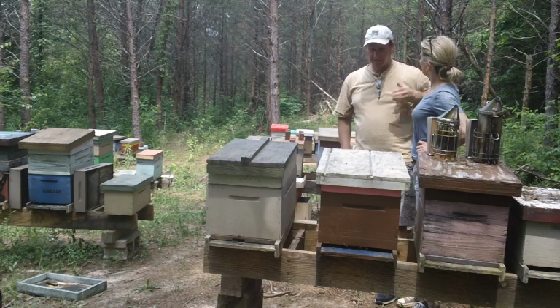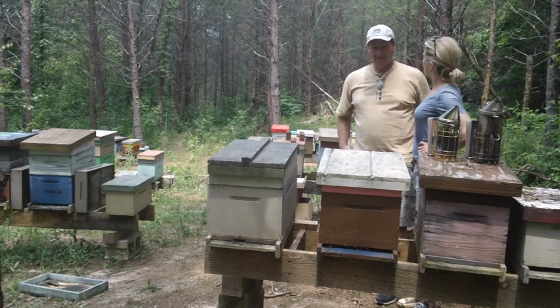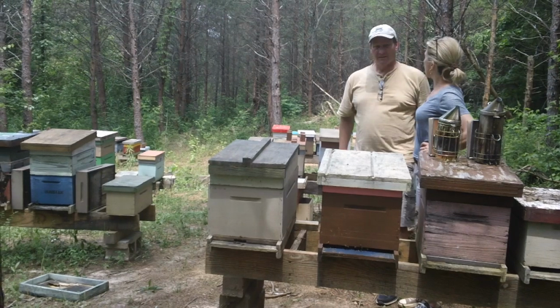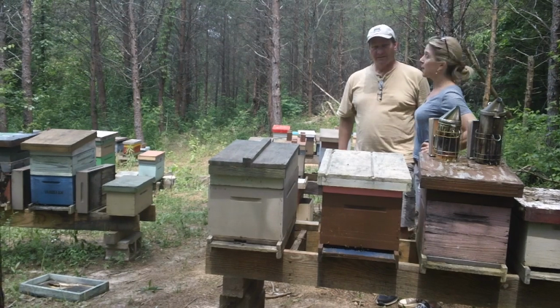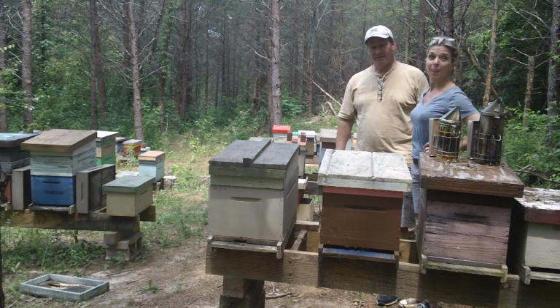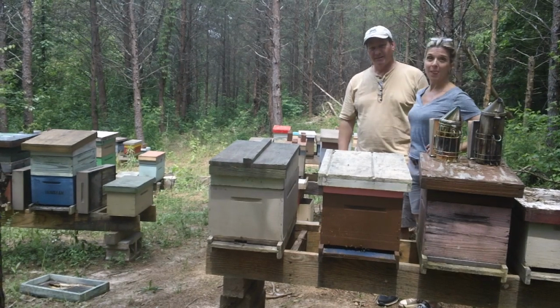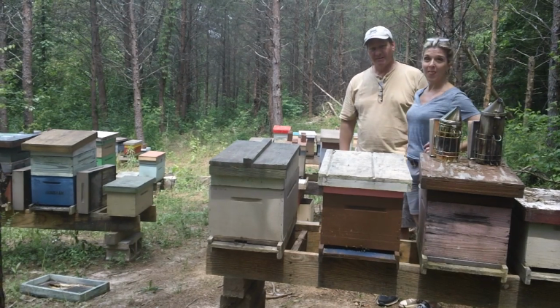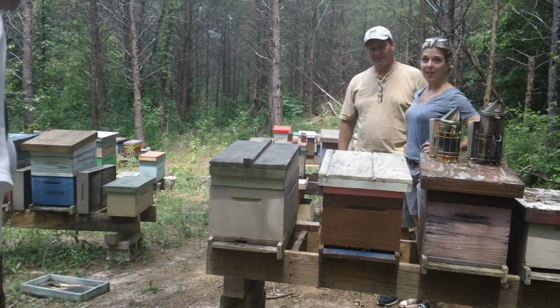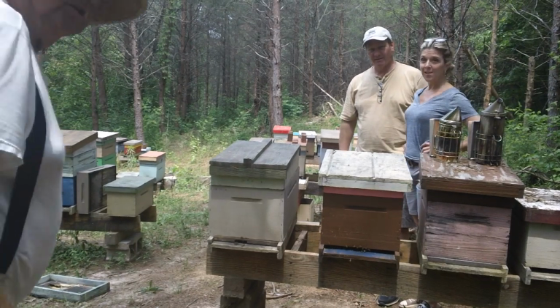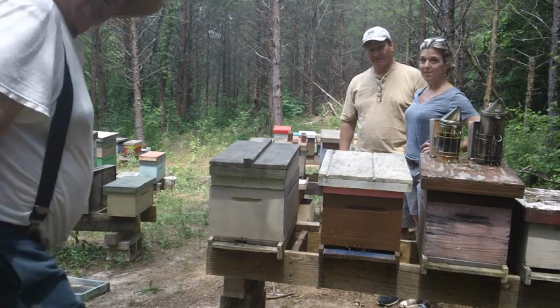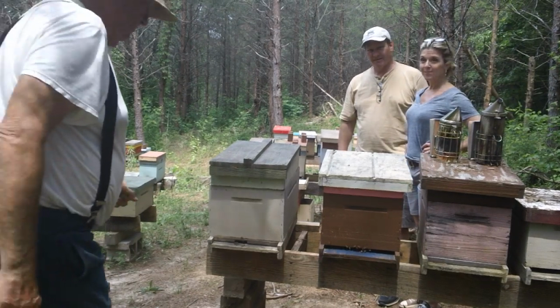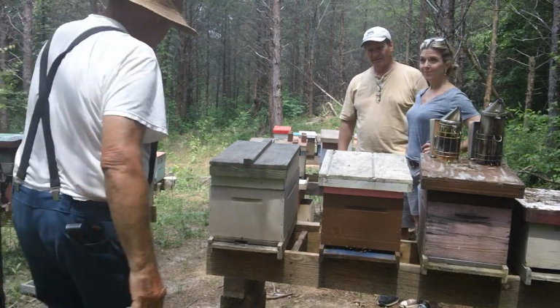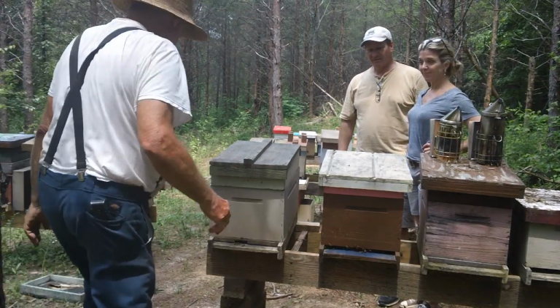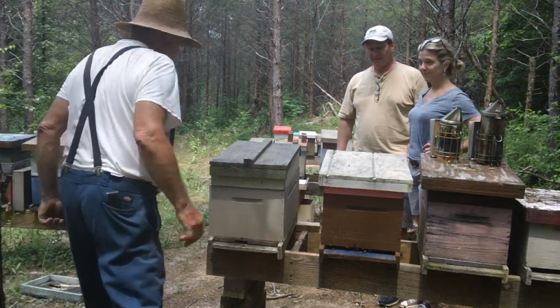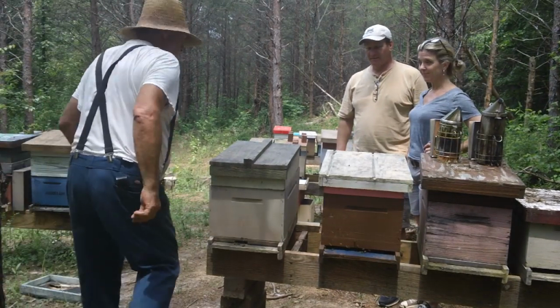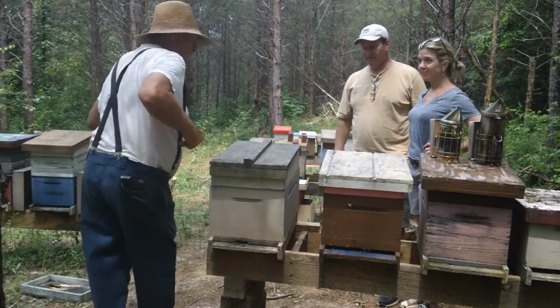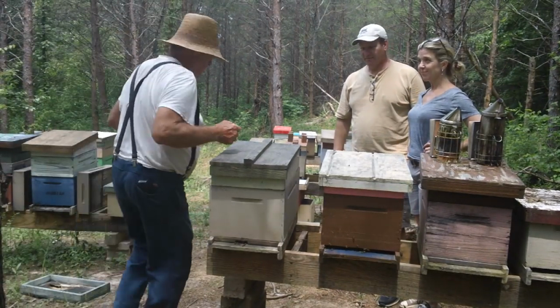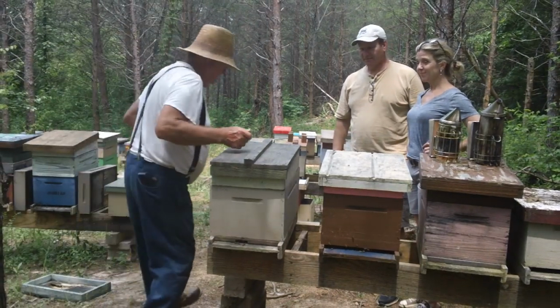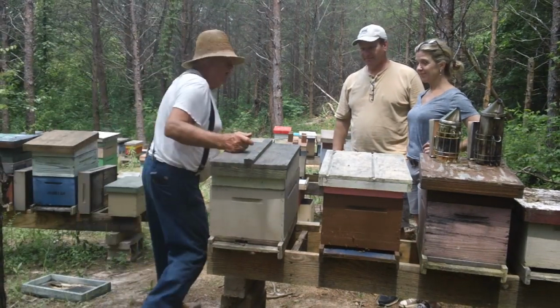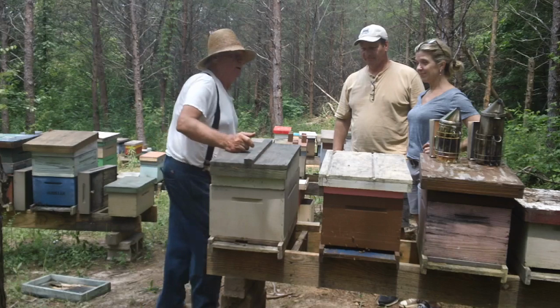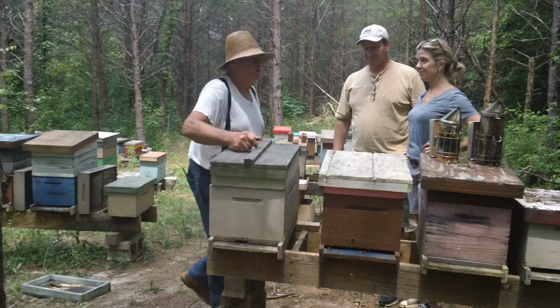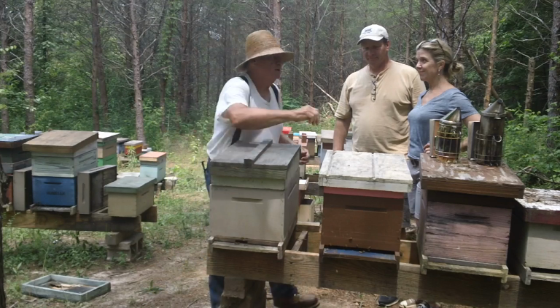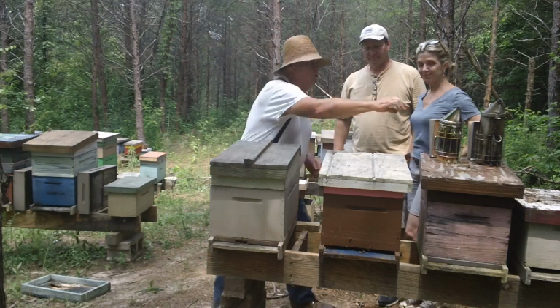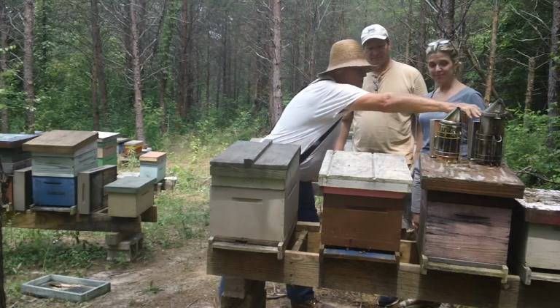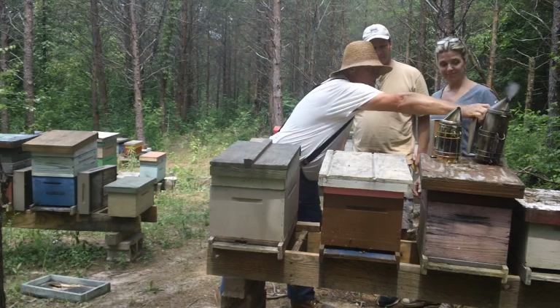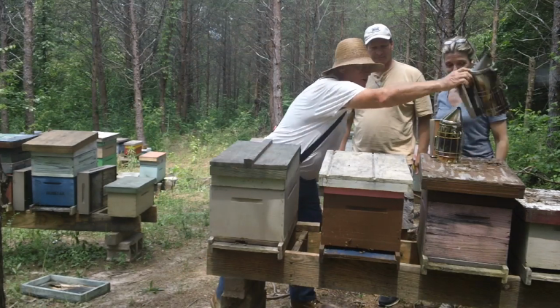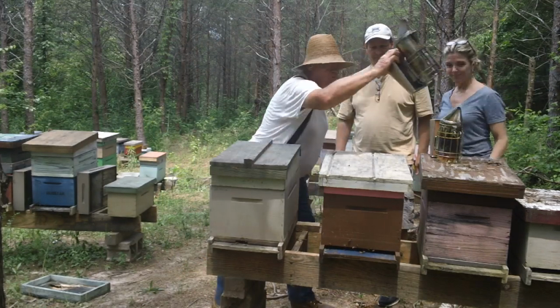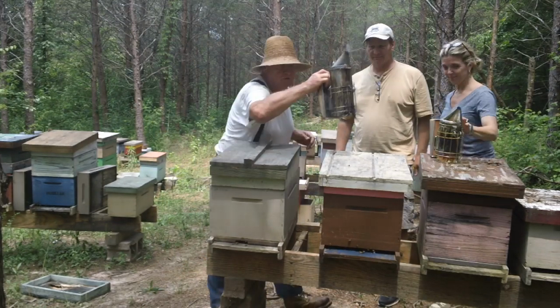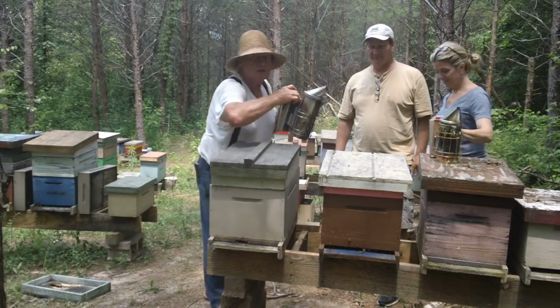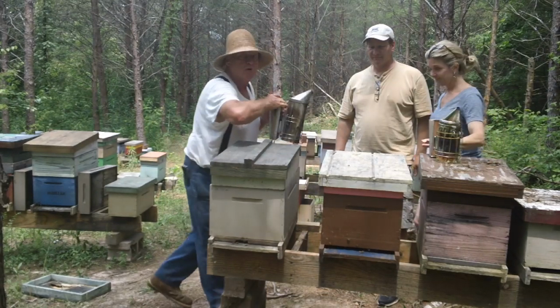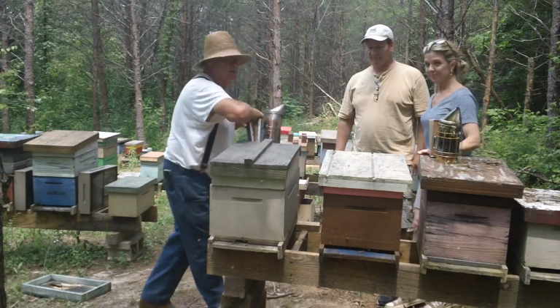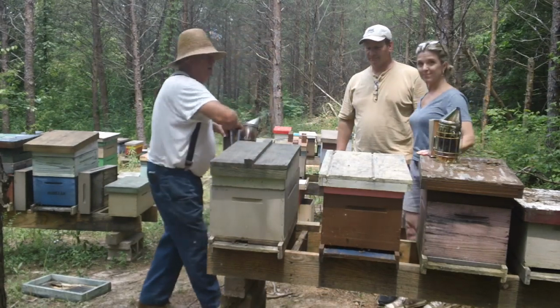Alright, this is Fat Bee down here in the bee yard. Got two of my students — these are my new students, Kimberly and Steve.